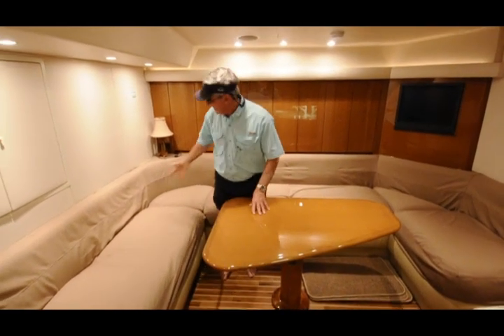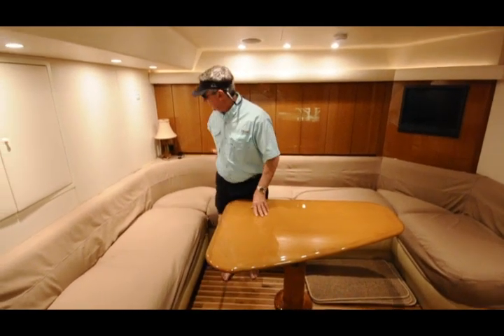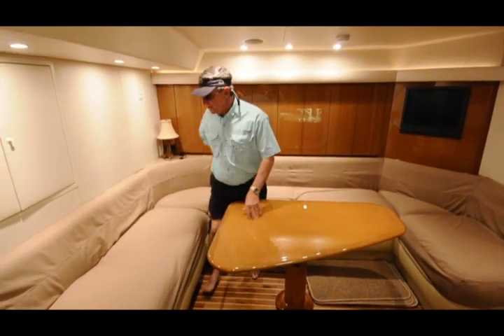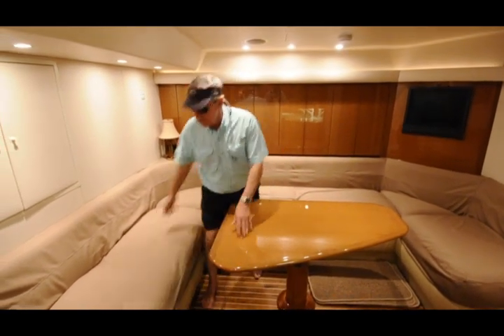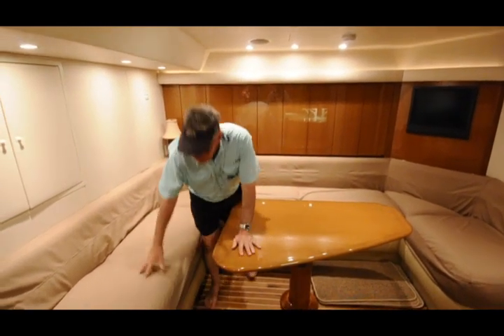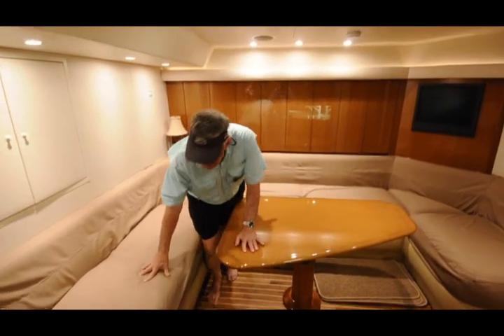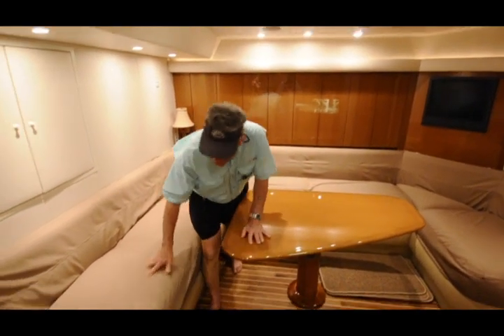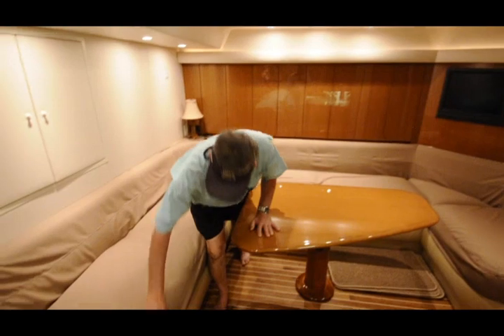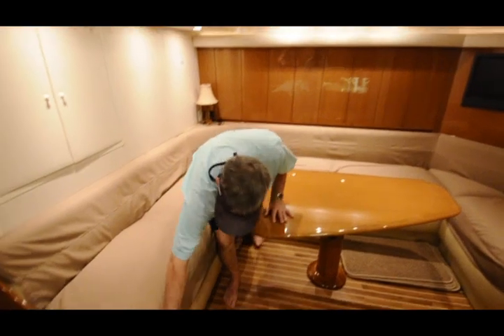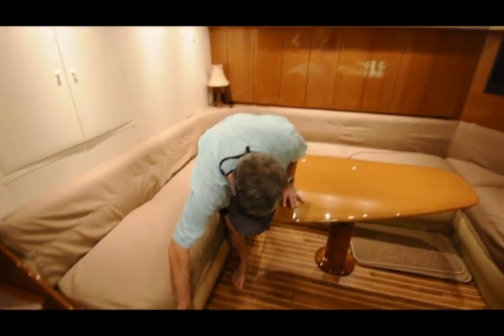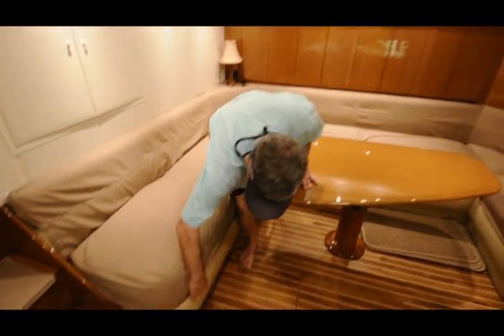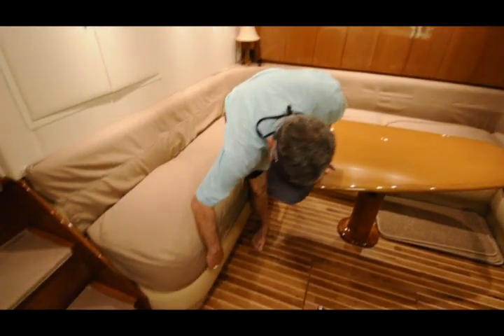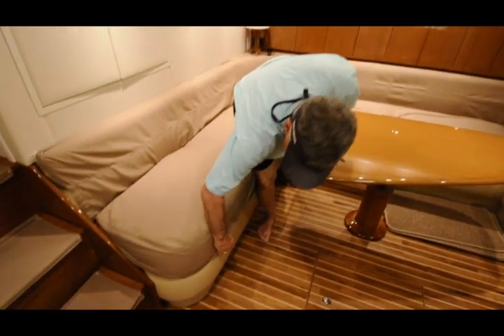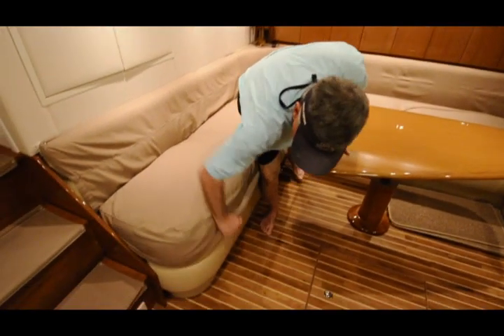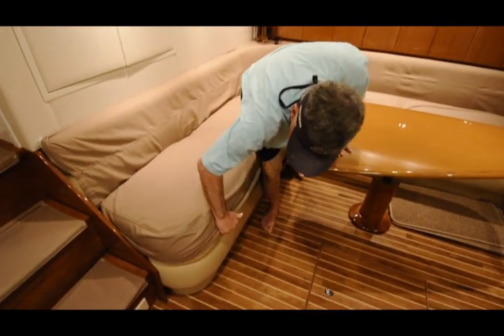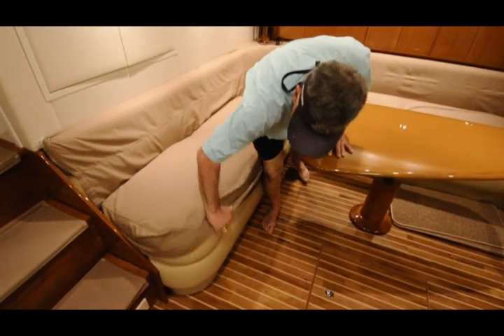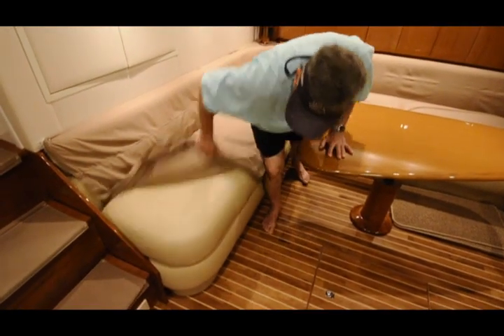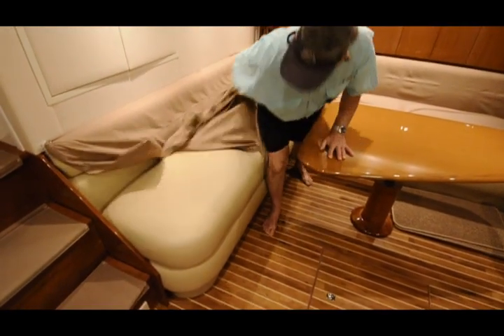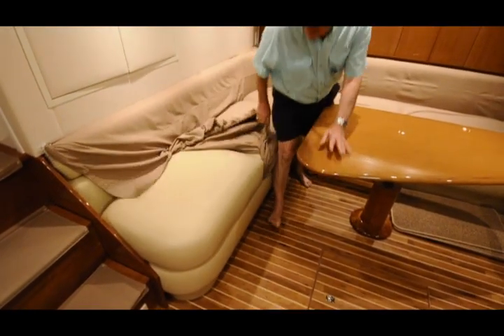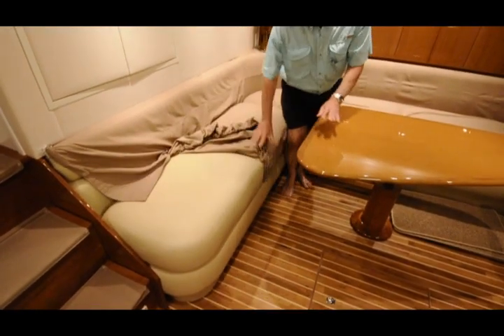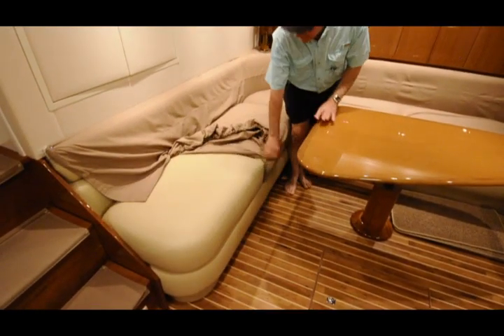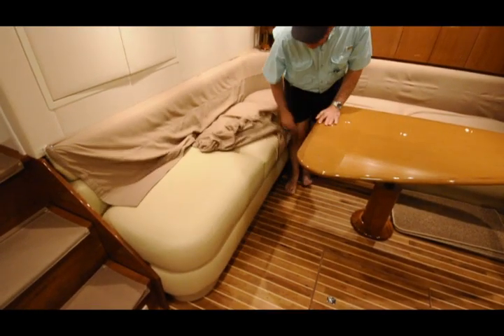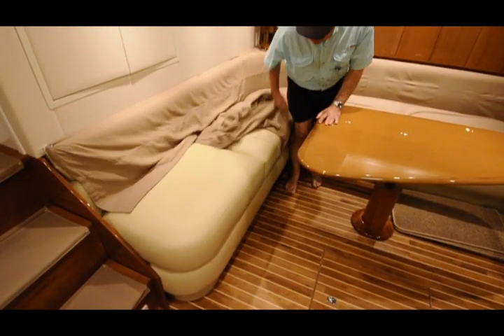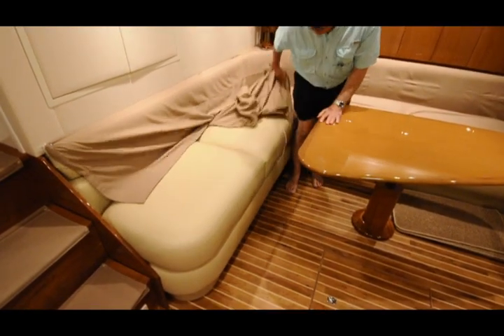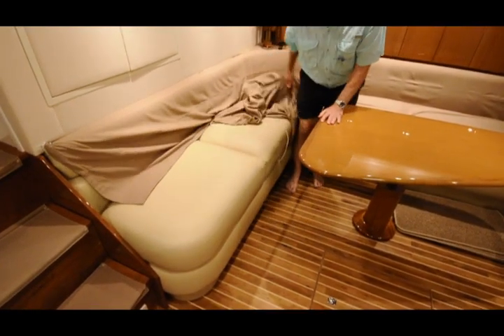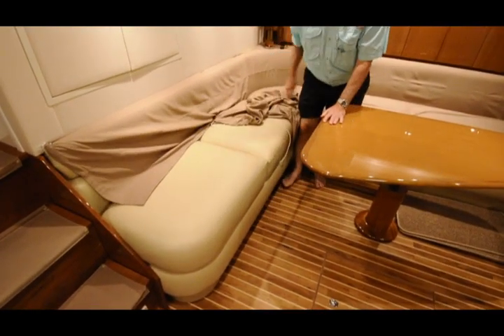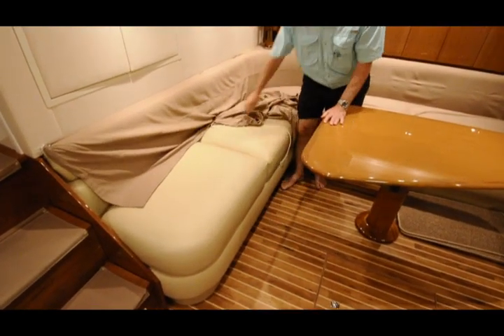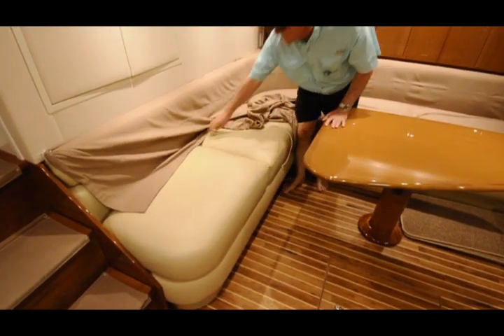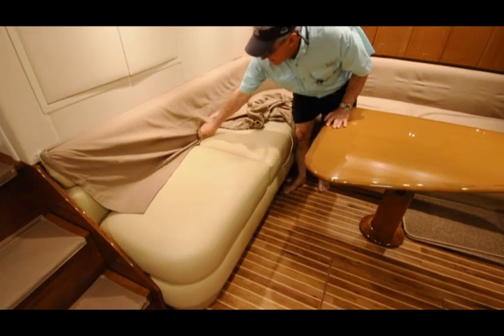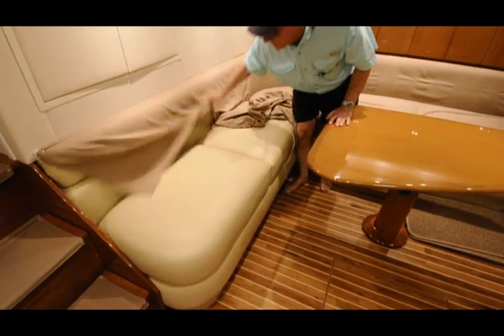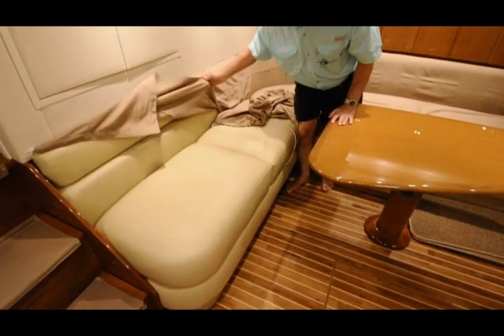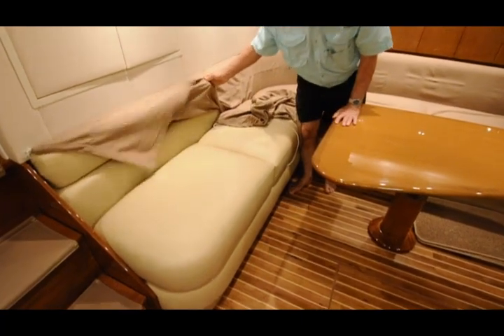He covers all his soft goods, and yet you look and it's all like new, every bit of it.